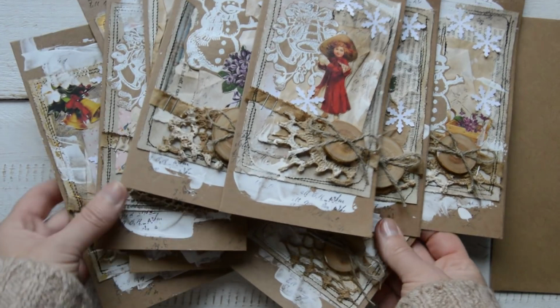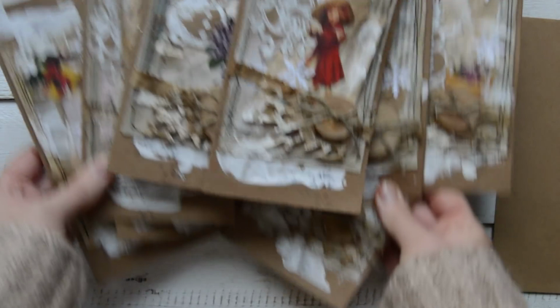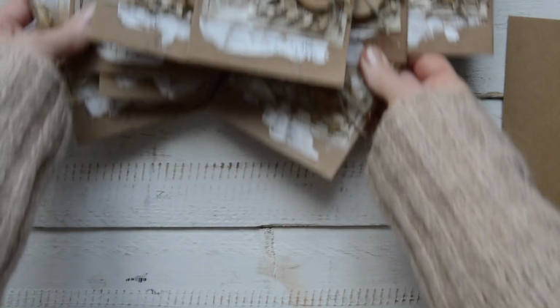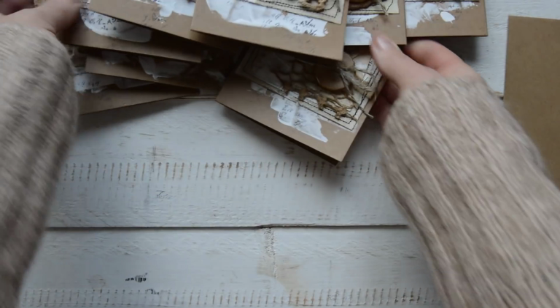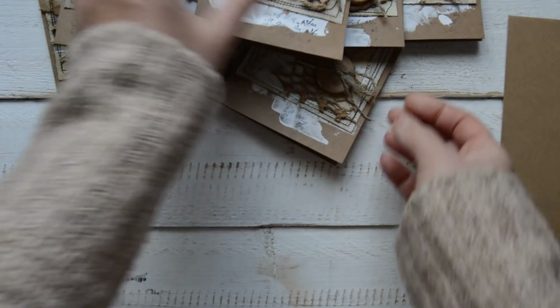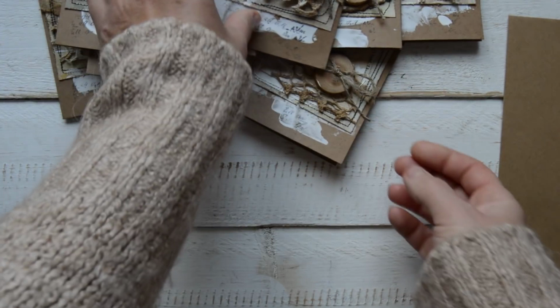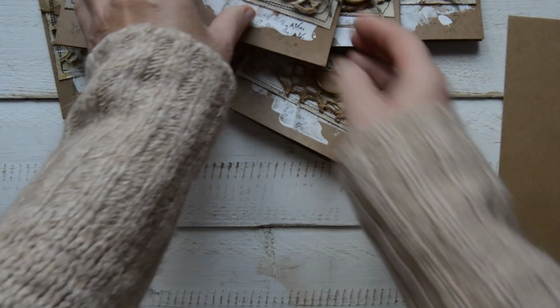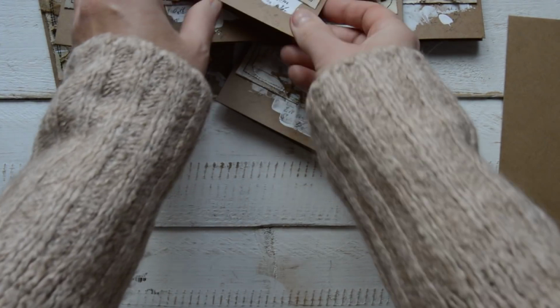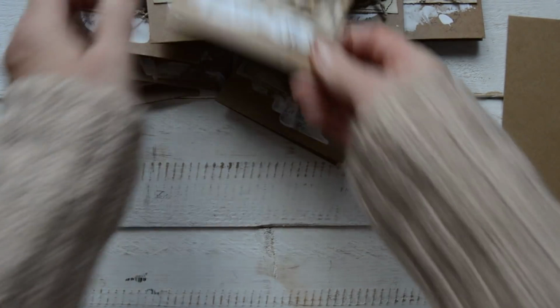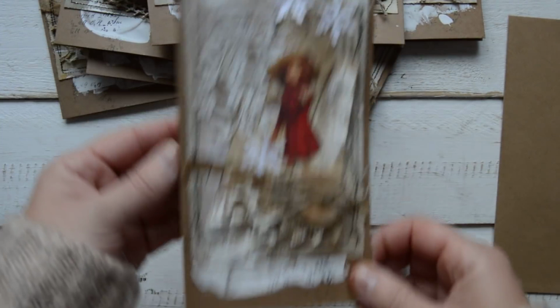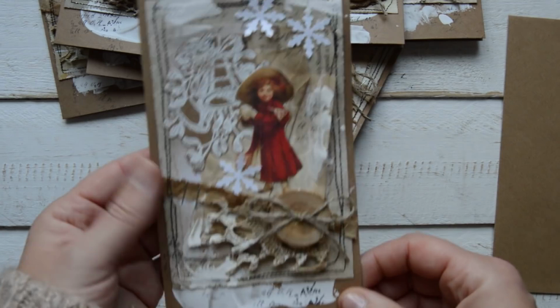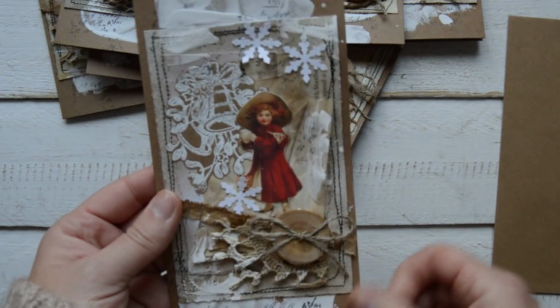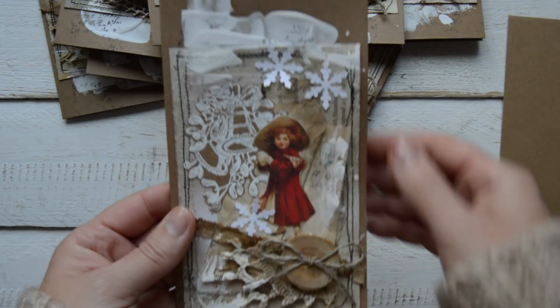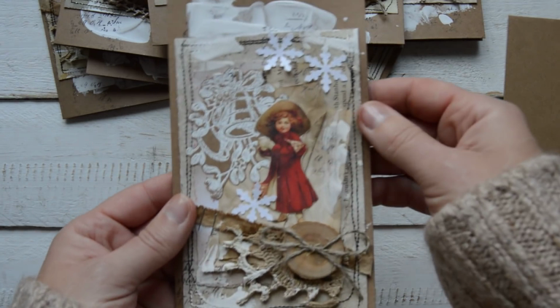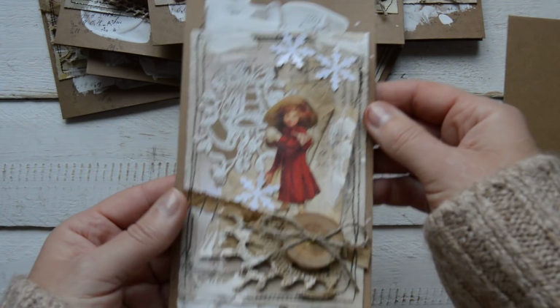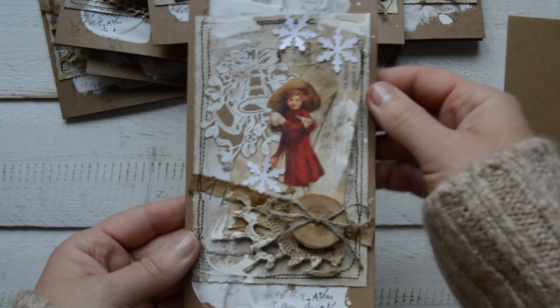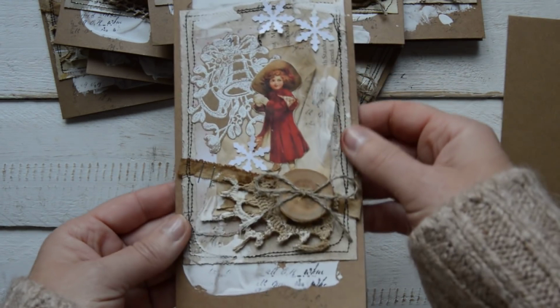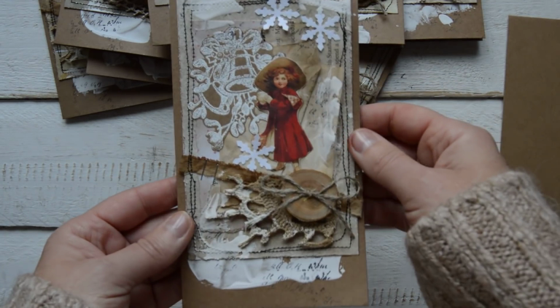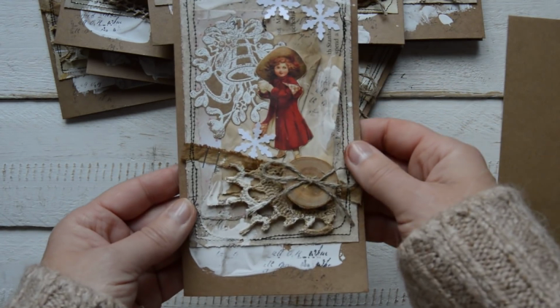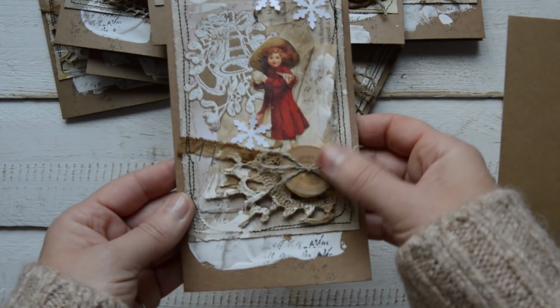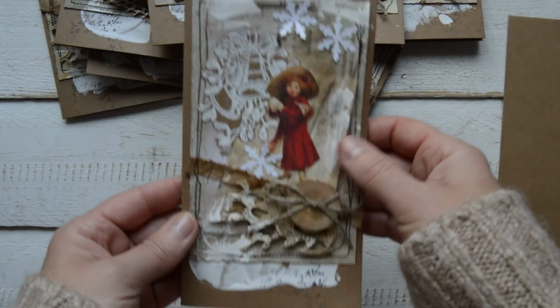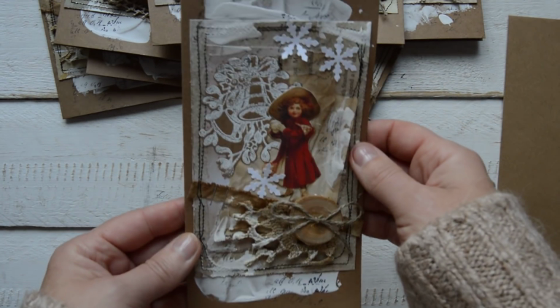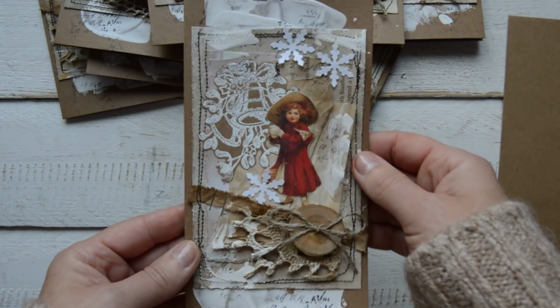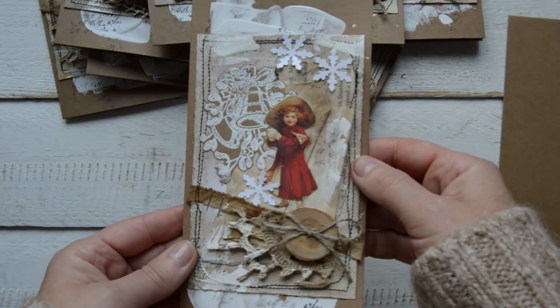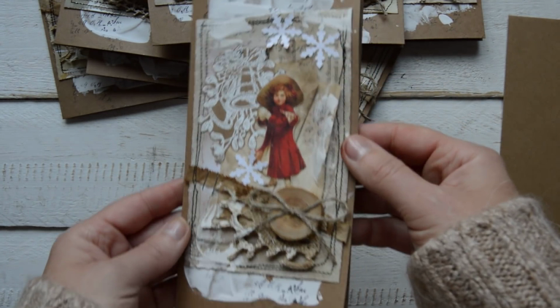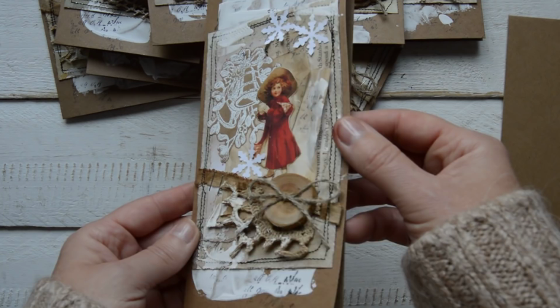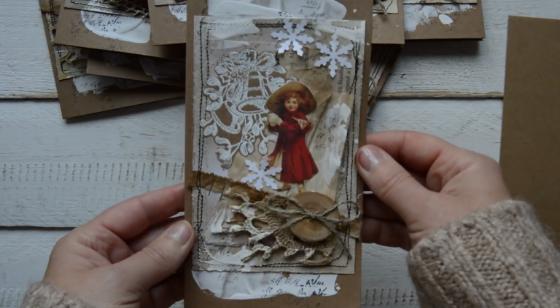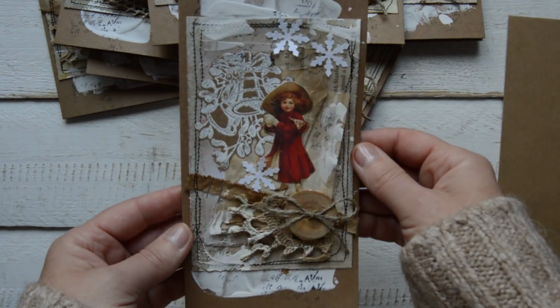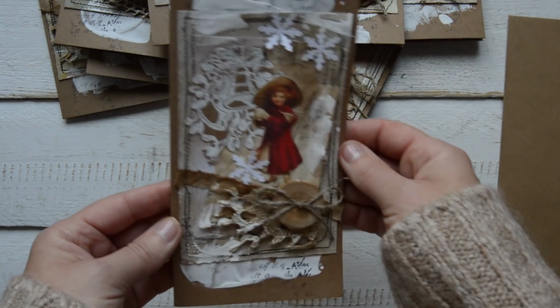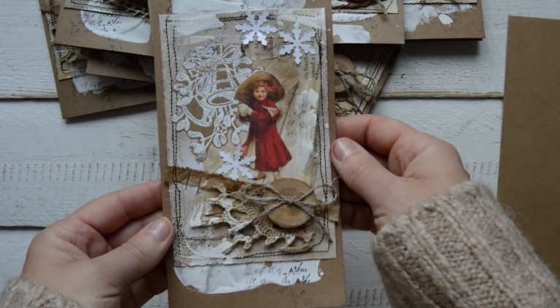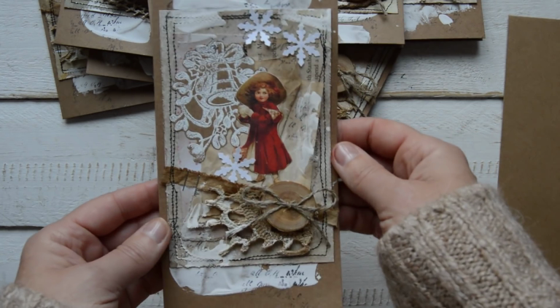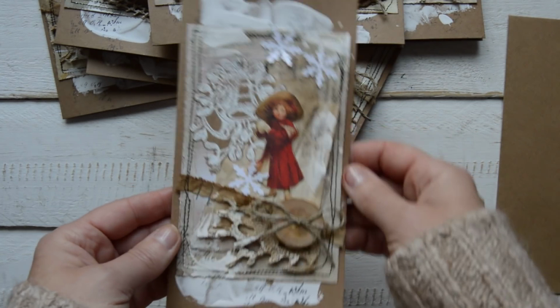So when December starts, I'm not going to make any cards or any Christmas items anymore. This time it's some mixed up cards with different styles — more like vintage, grungy, rustic Sigita's cards.